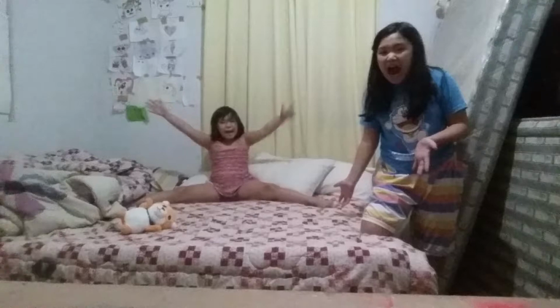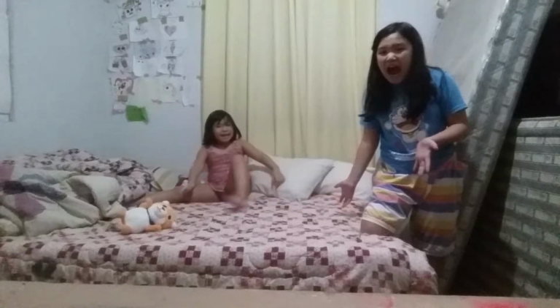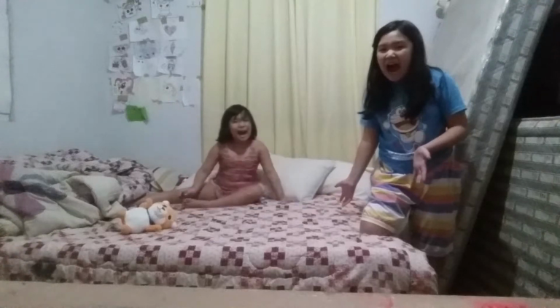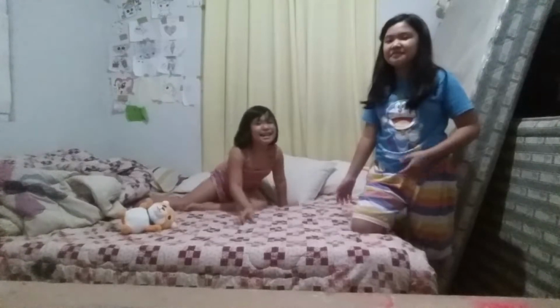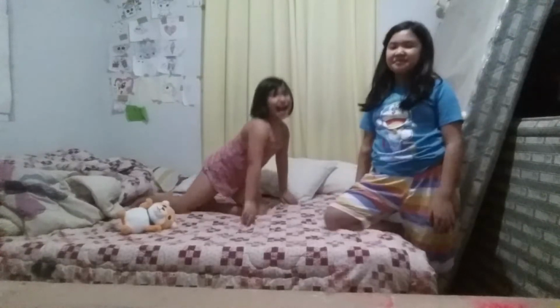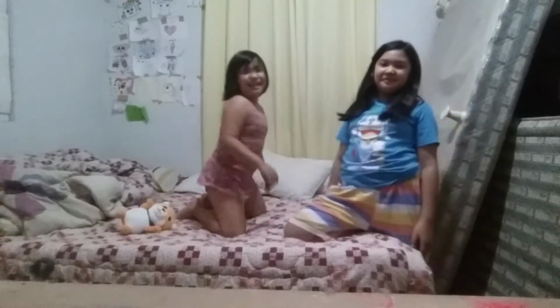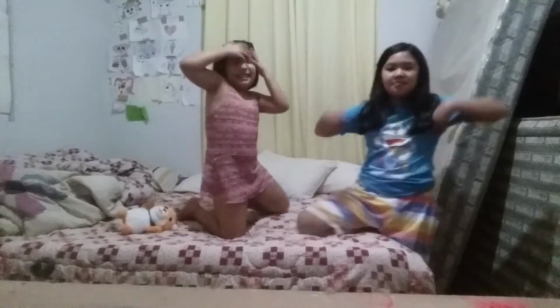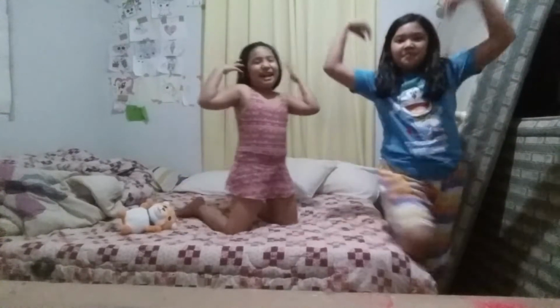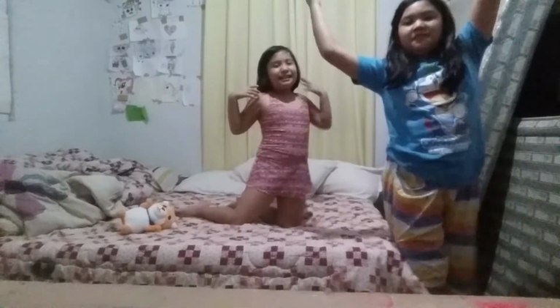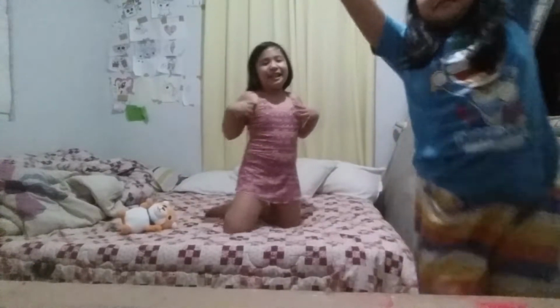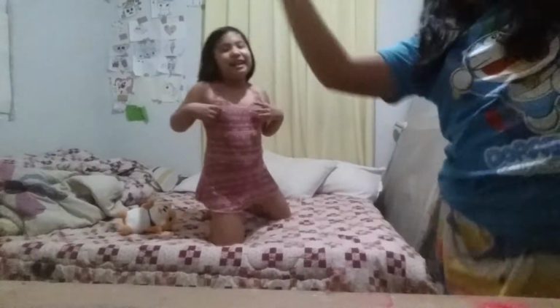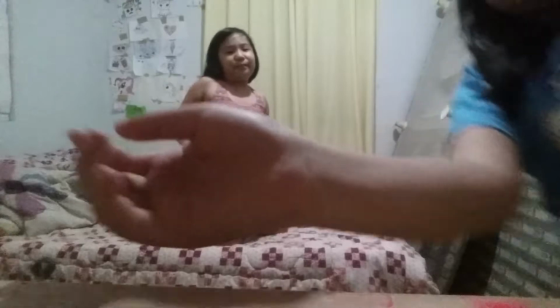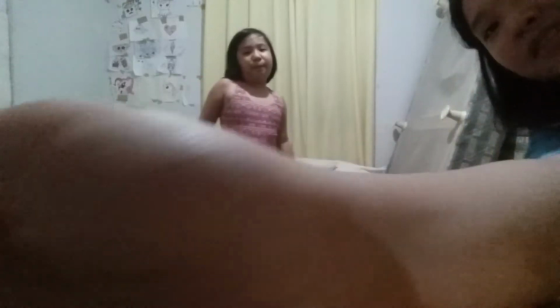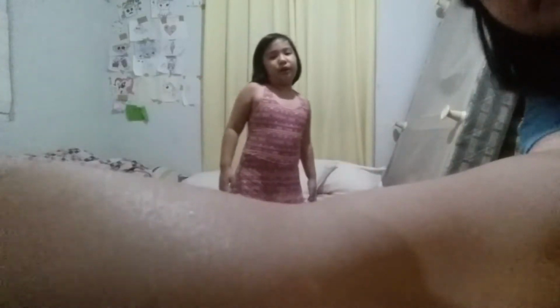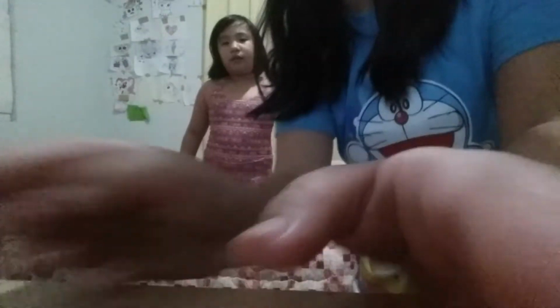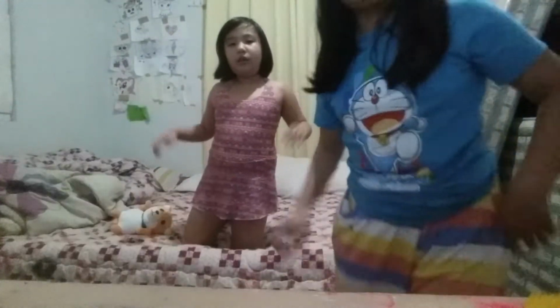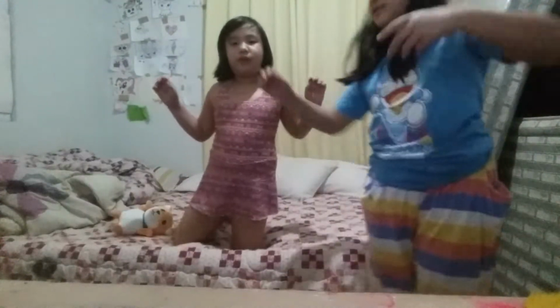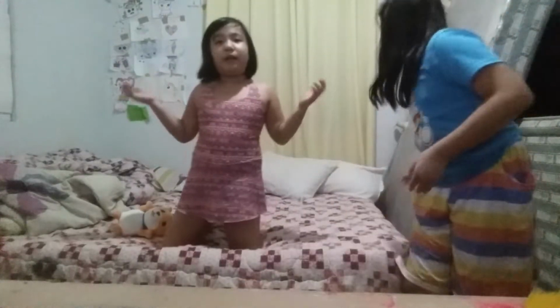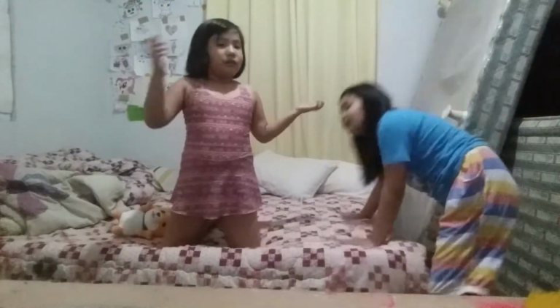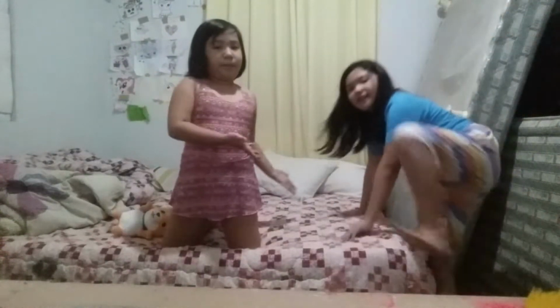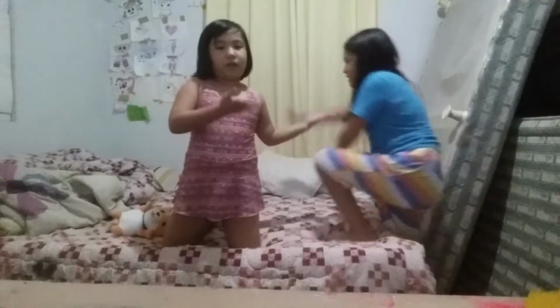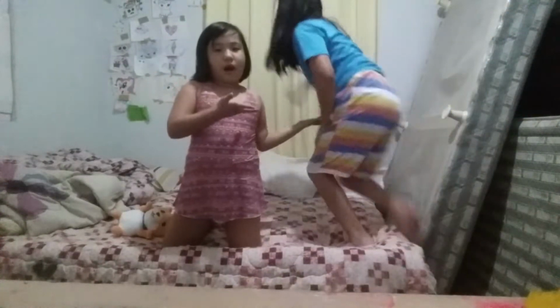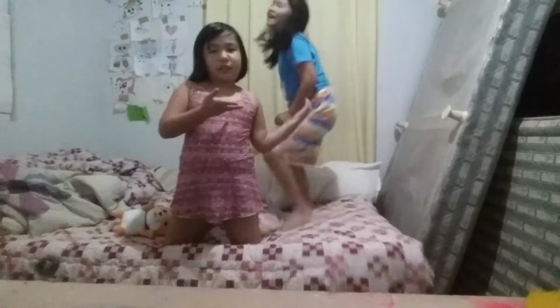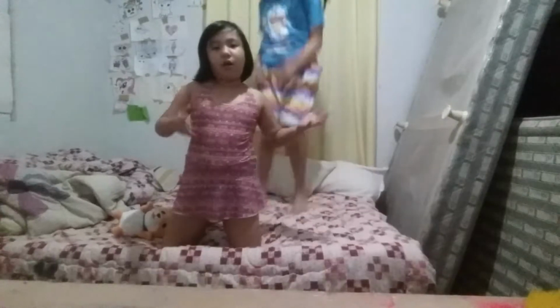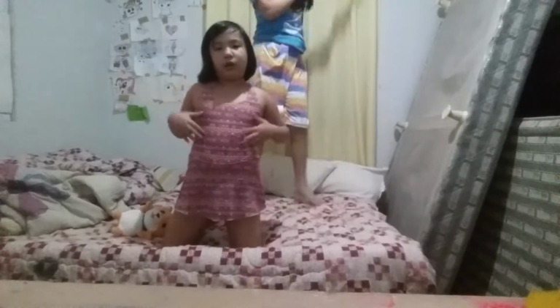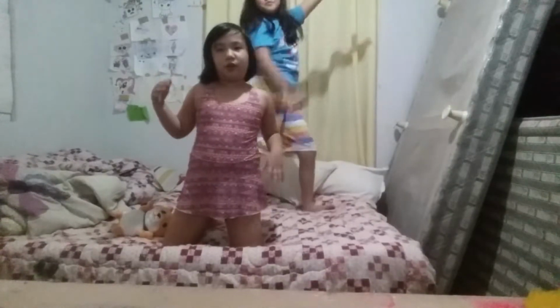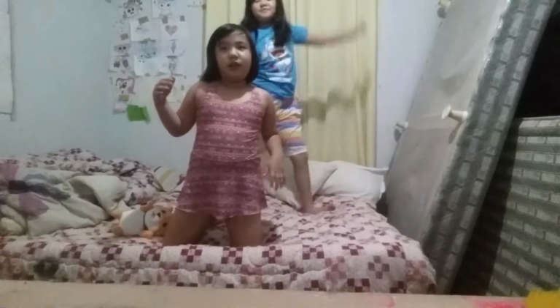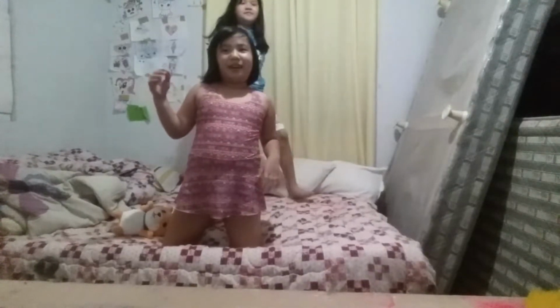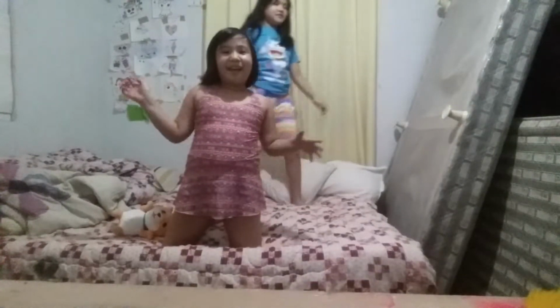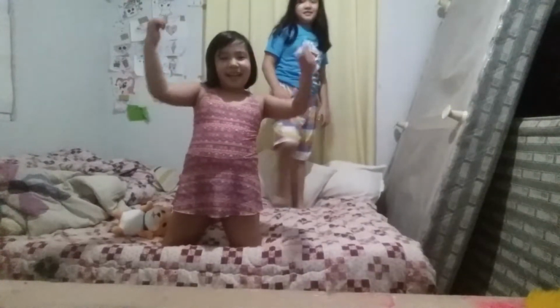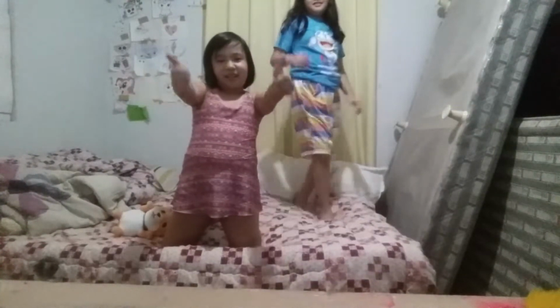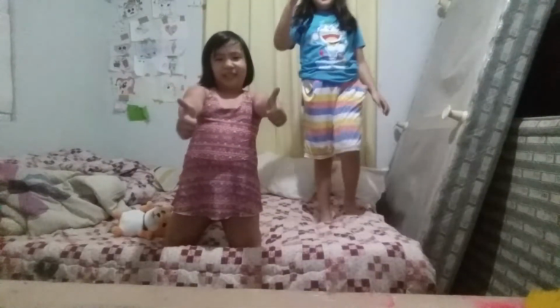Hey guys, I'm going to teach you how to do gymnastics with my helper. We are going to see who's better, our big sister or the small sister. So yeah, let's get on to this.